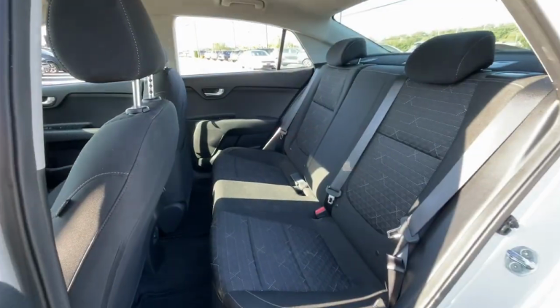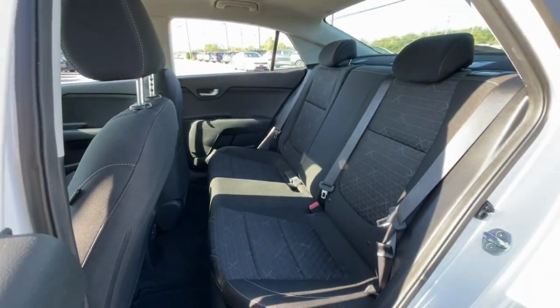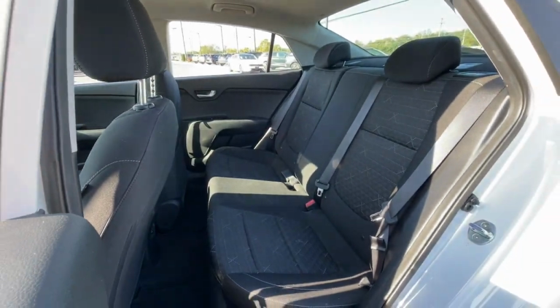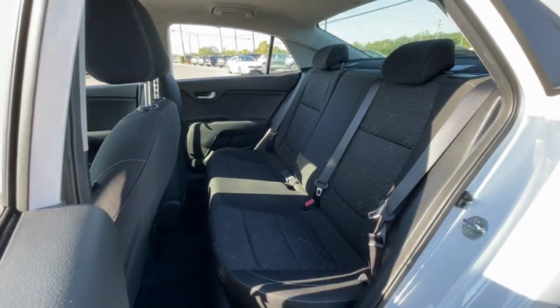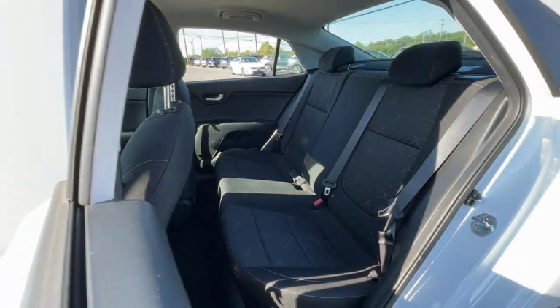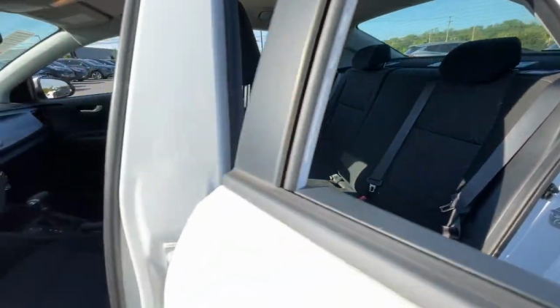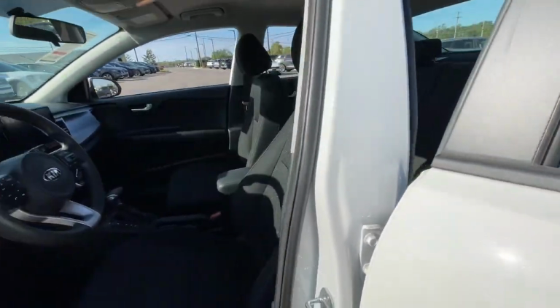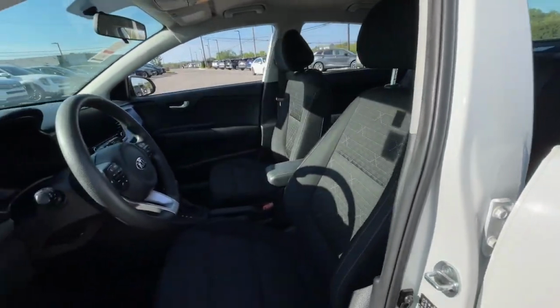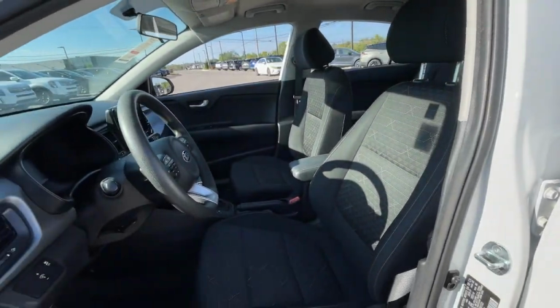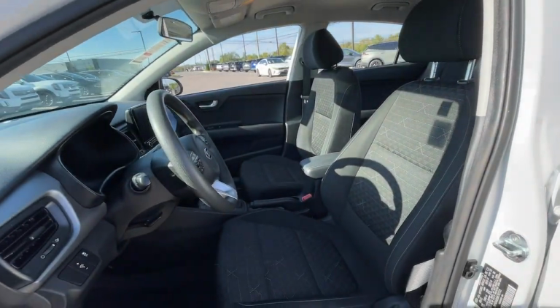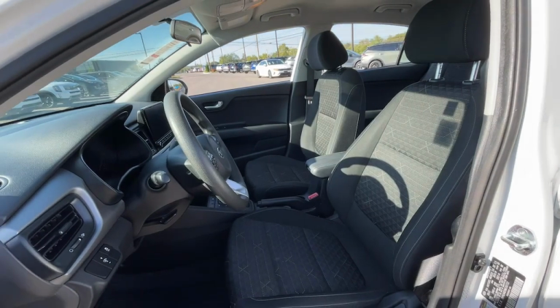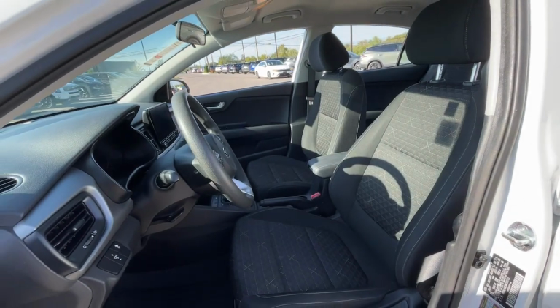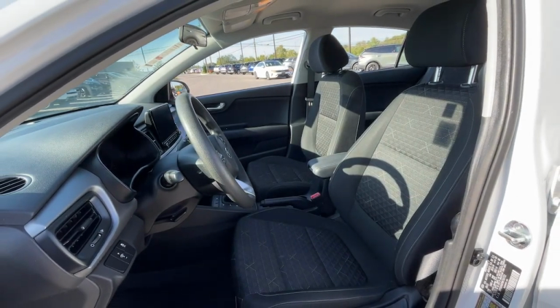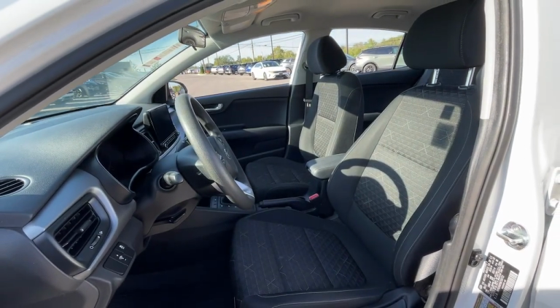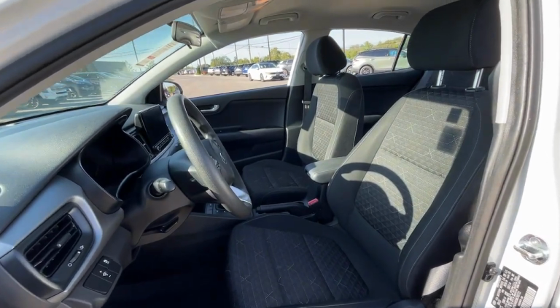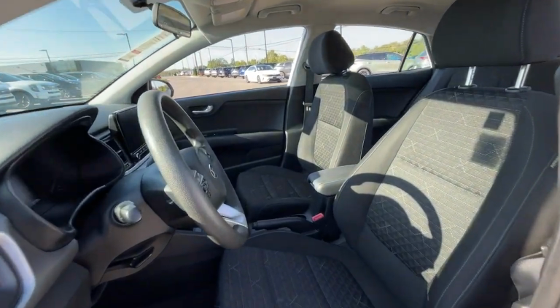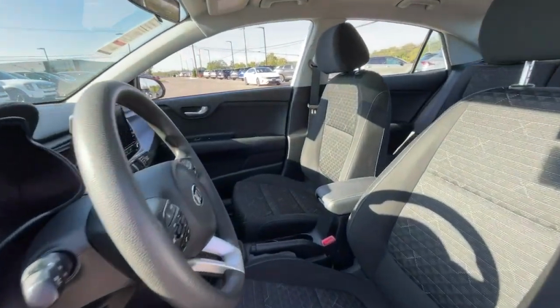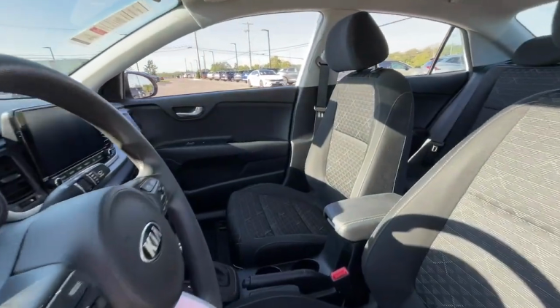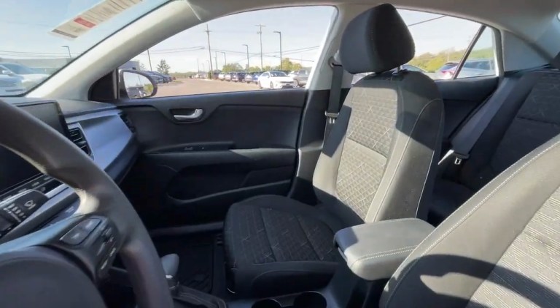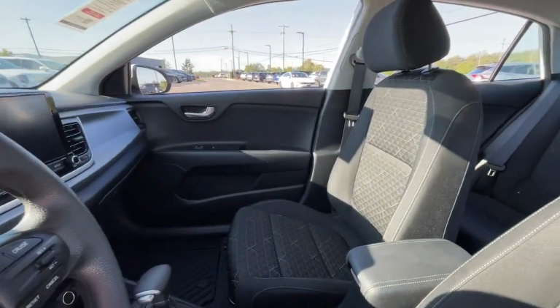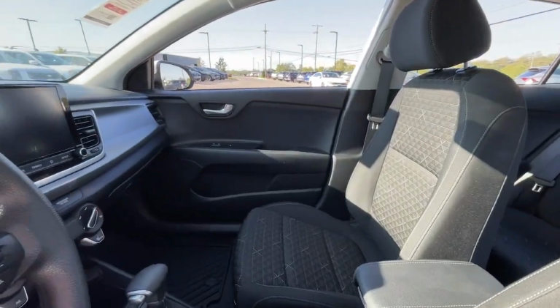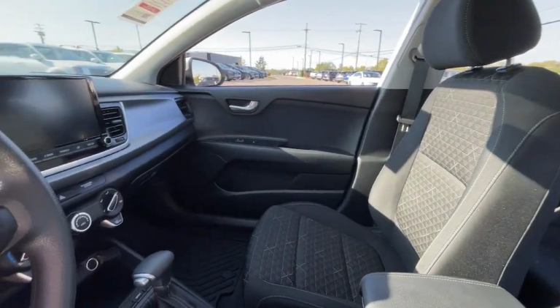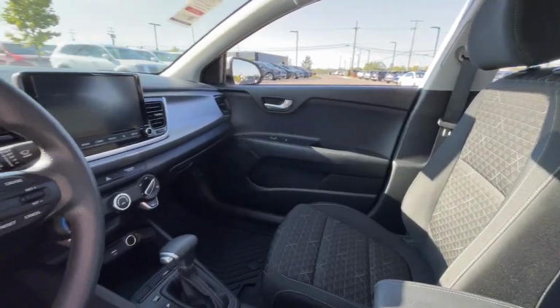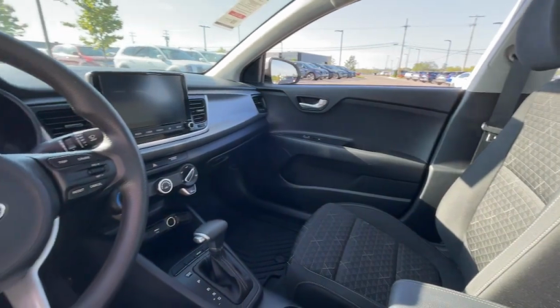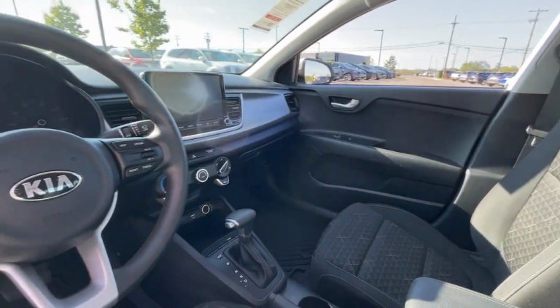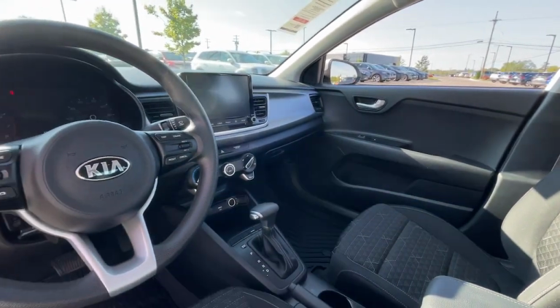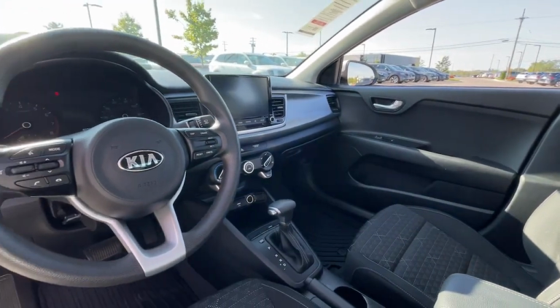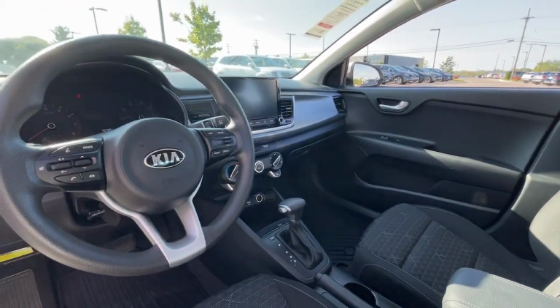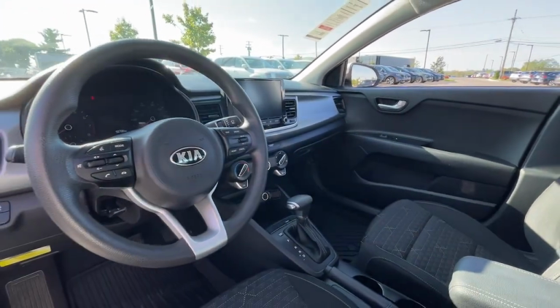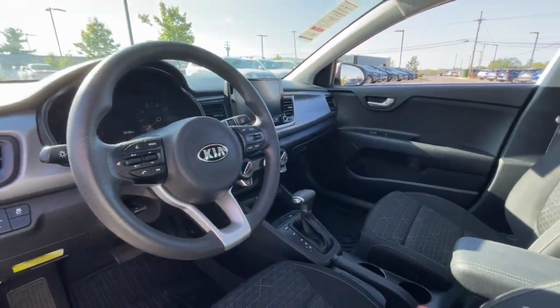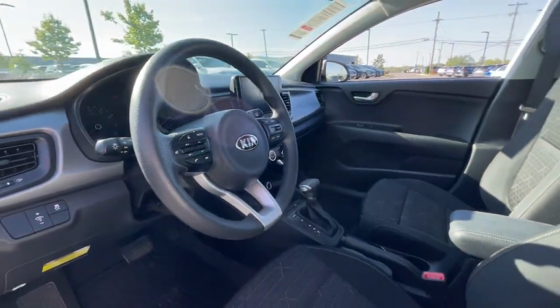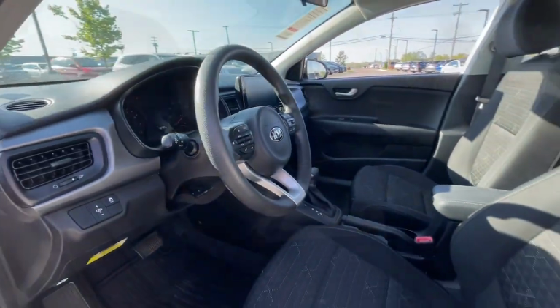Here's a refined and practical Kia Rio. This subcompact delivers sprightly performance, agile handling, standard infotainment, and a comfortable connected travel experience. You won't find a better value.